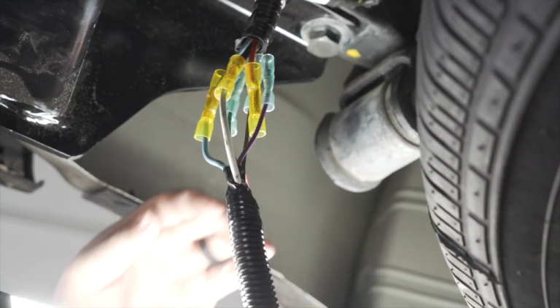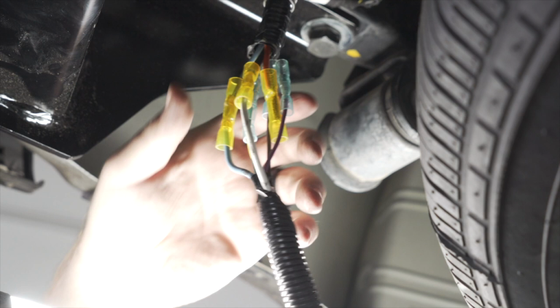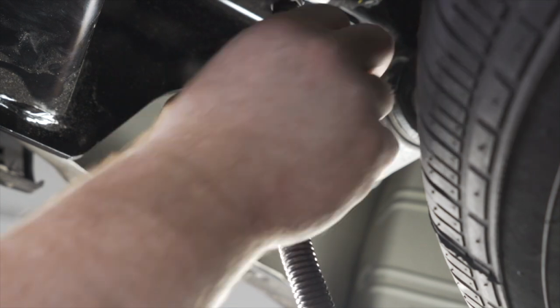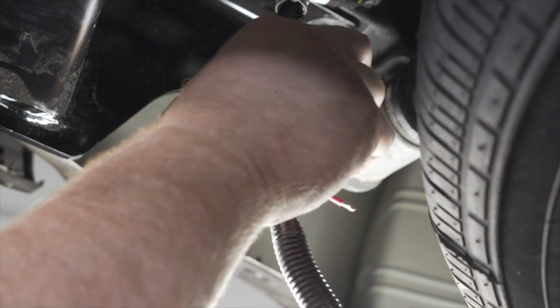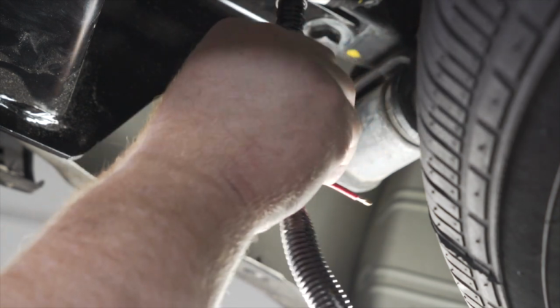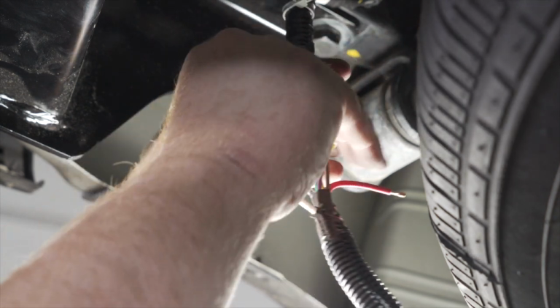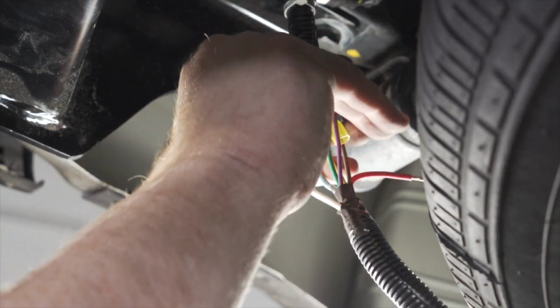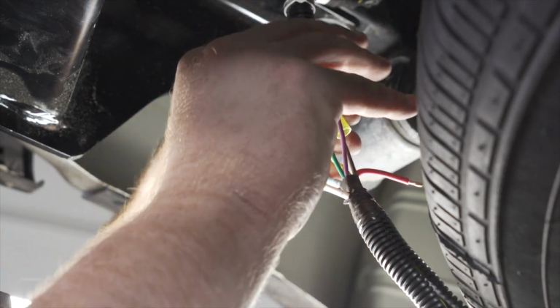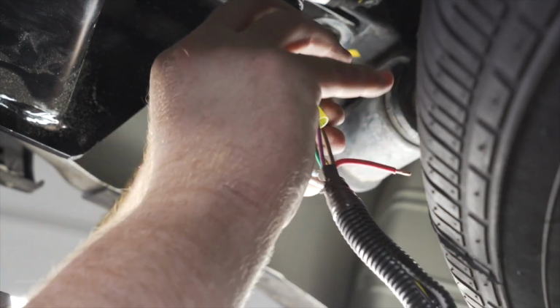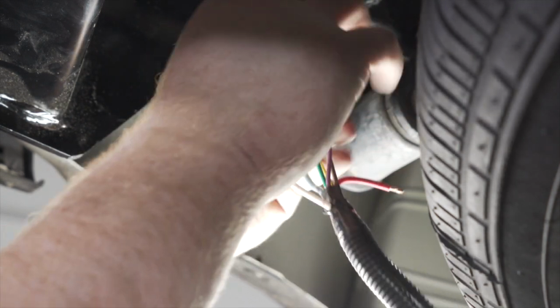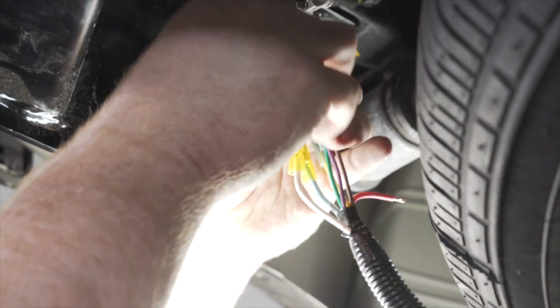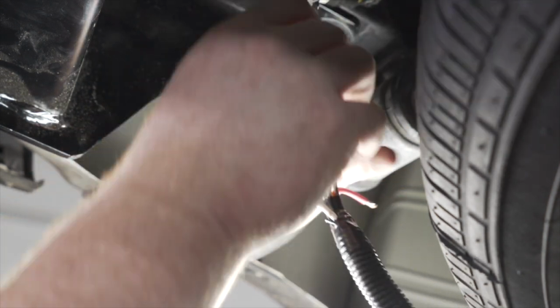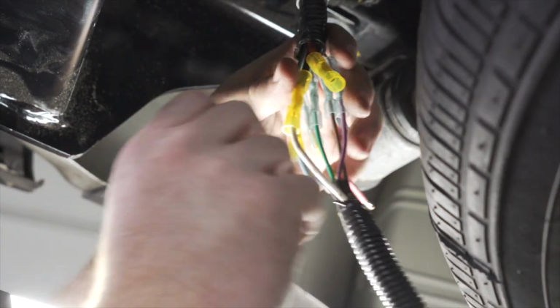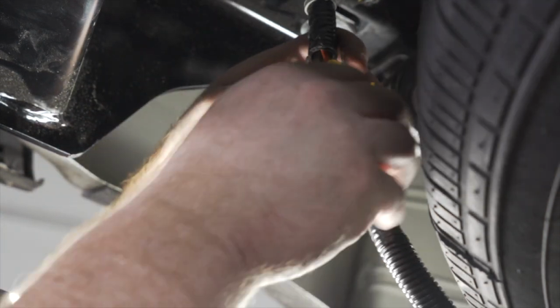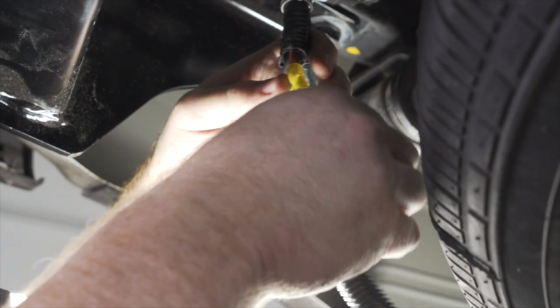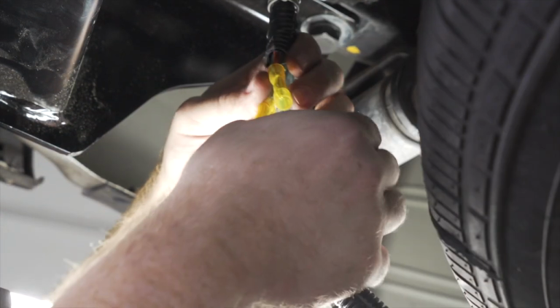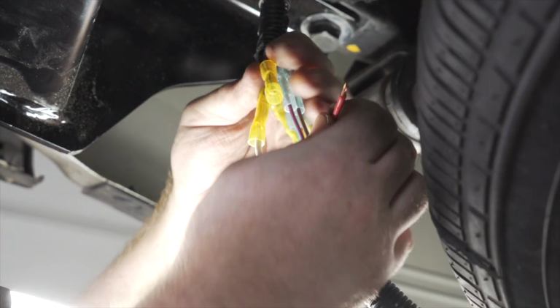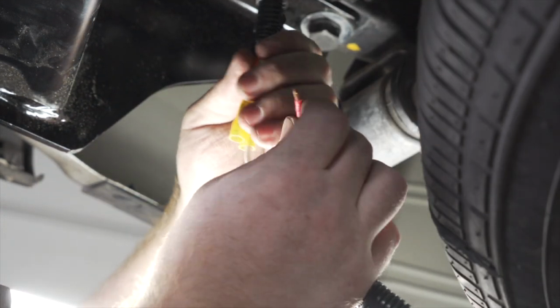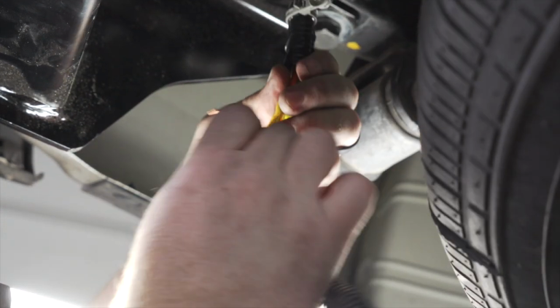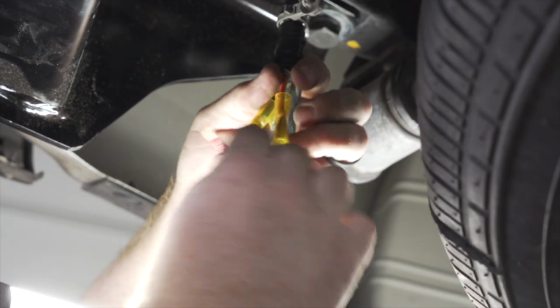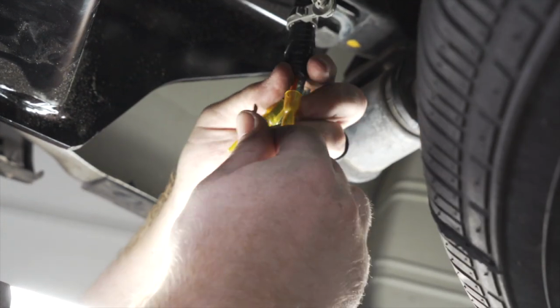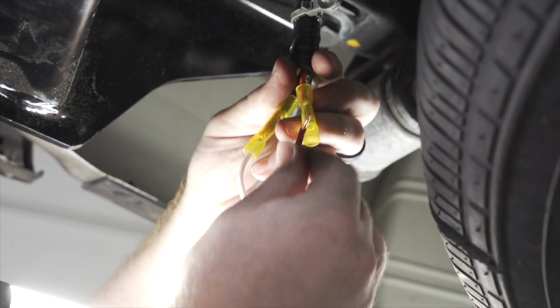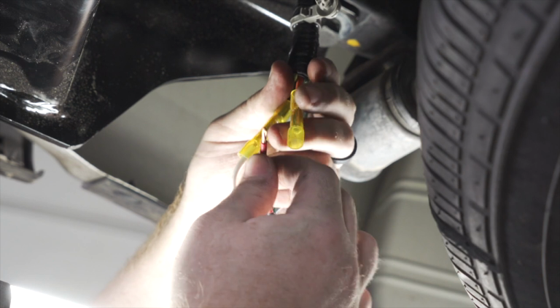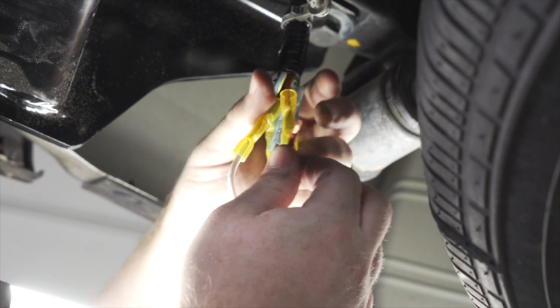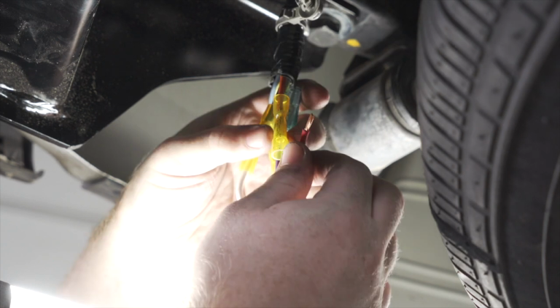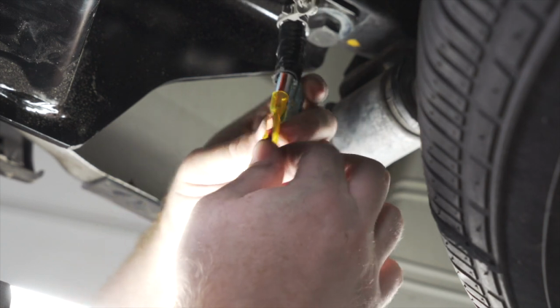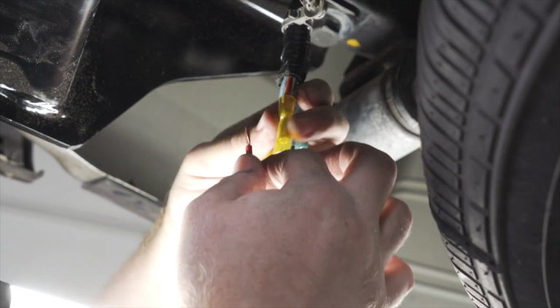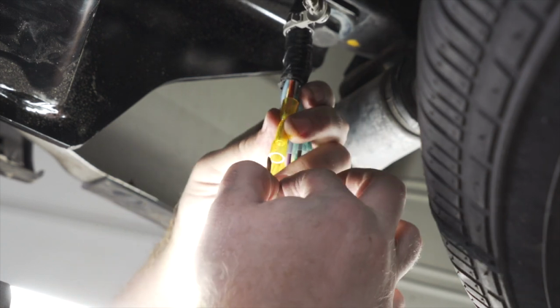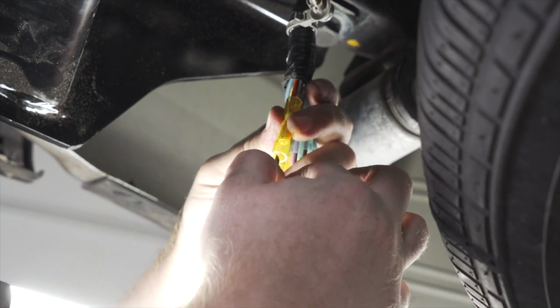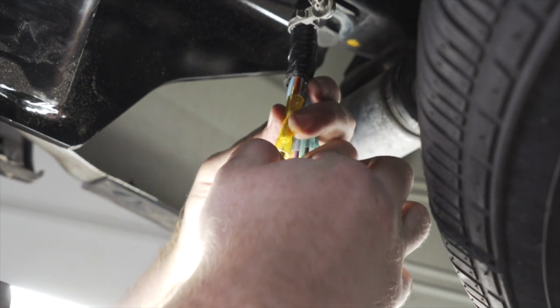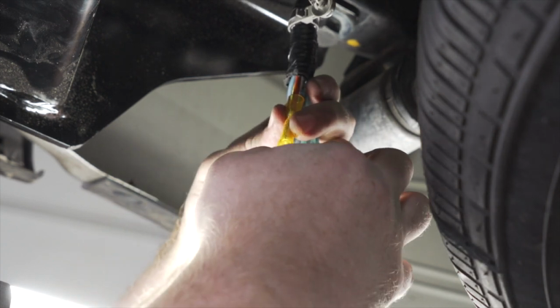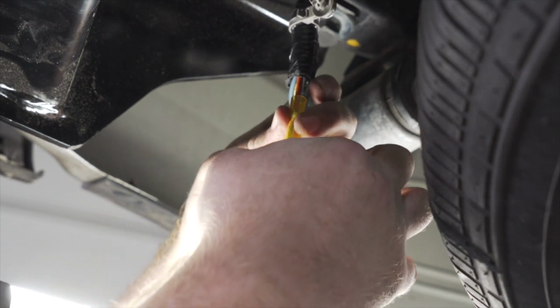Our last wire is our orange wire — this is our power wire. We're going to take our red wire from our kit and go ahead and crimp it down.